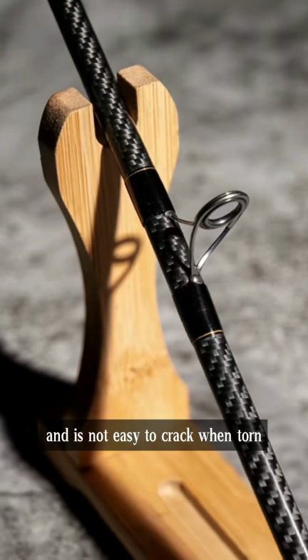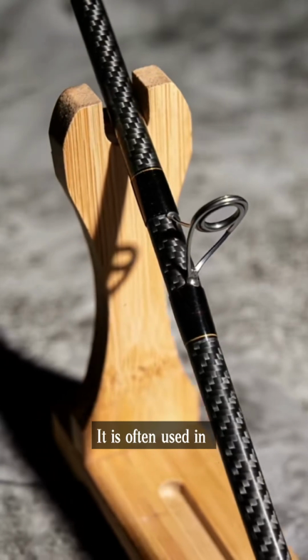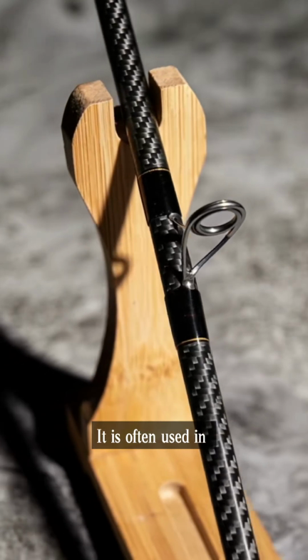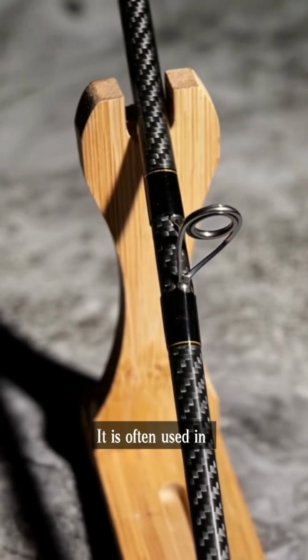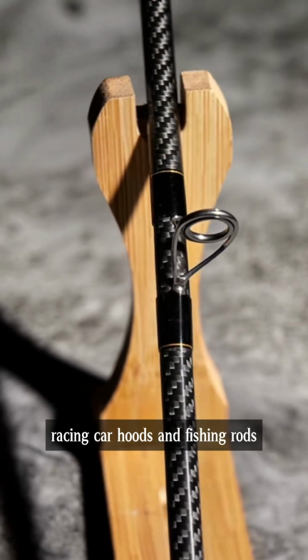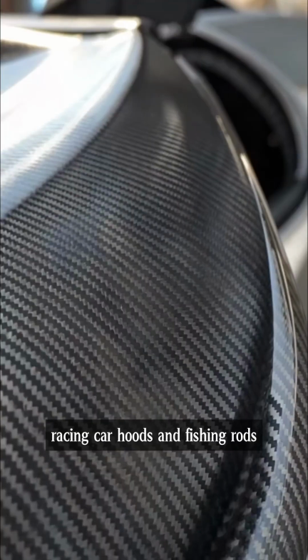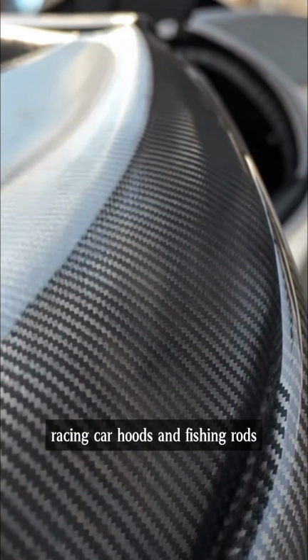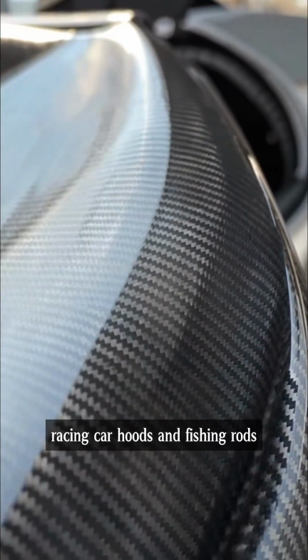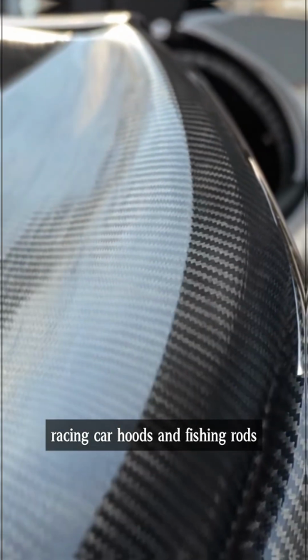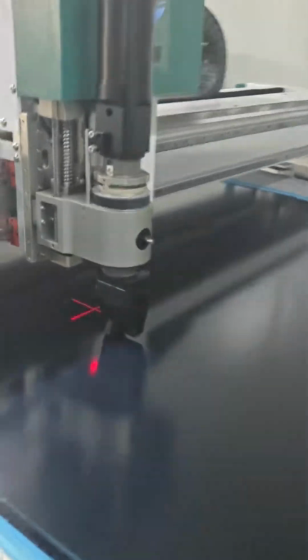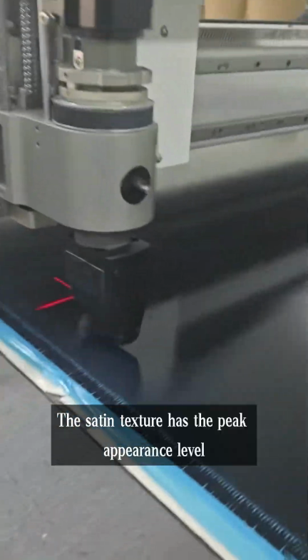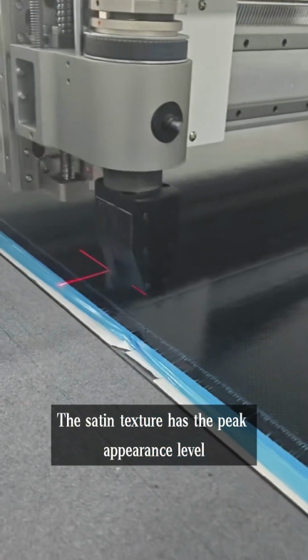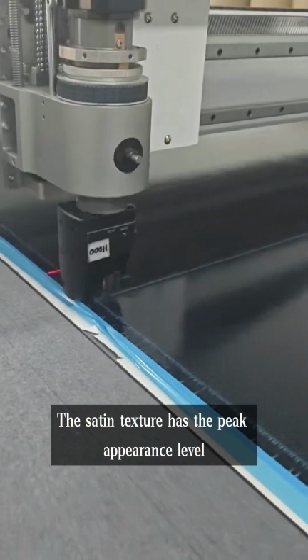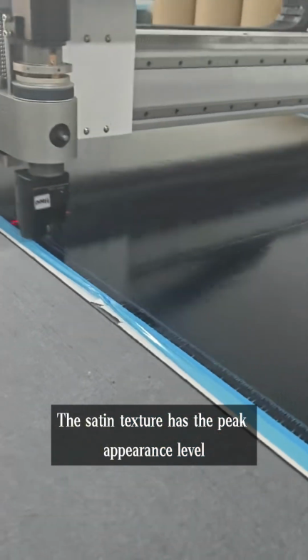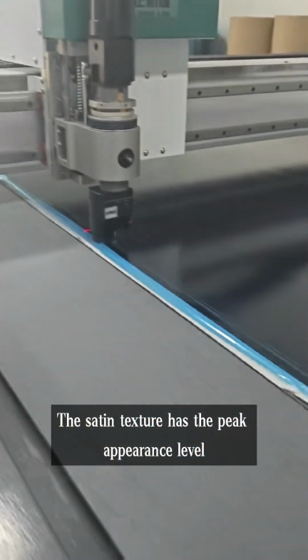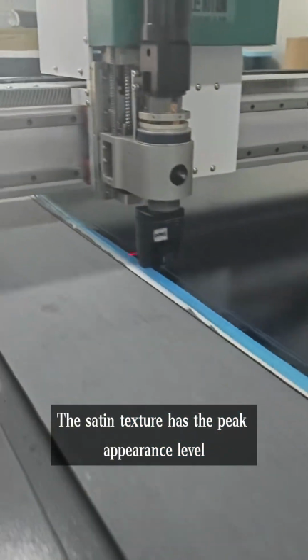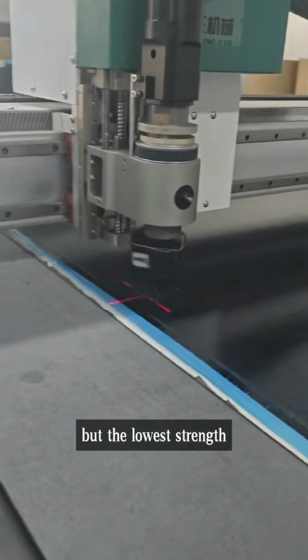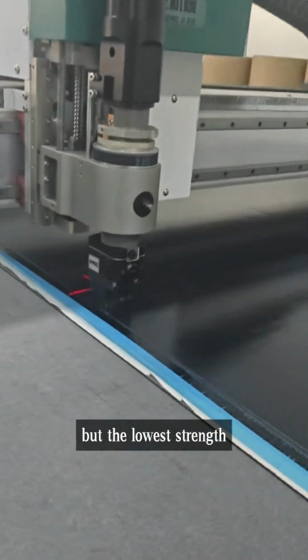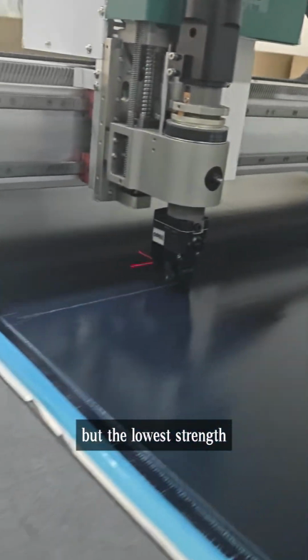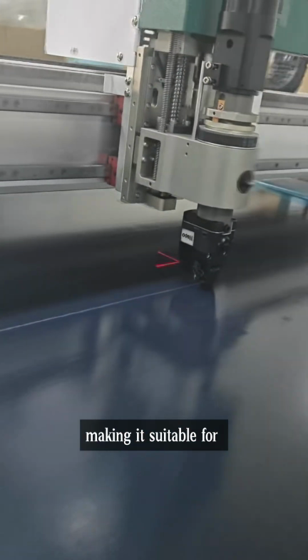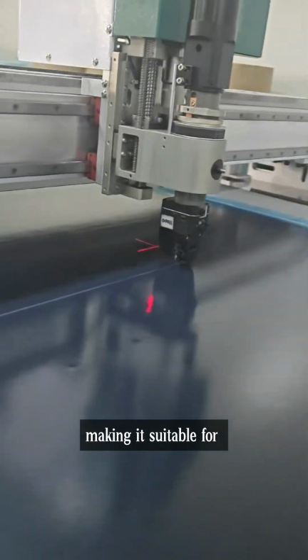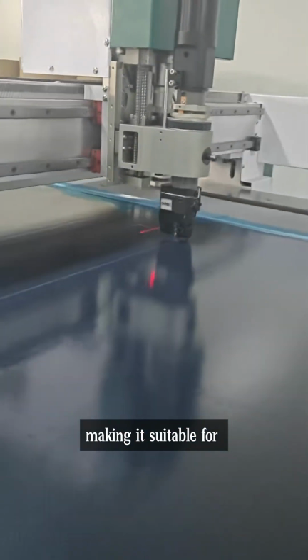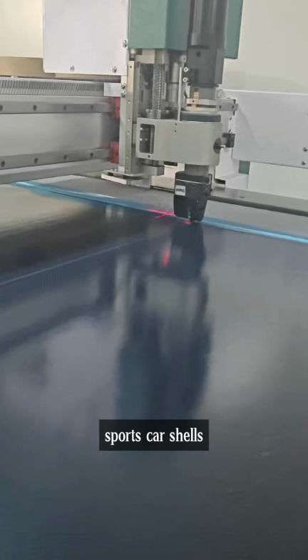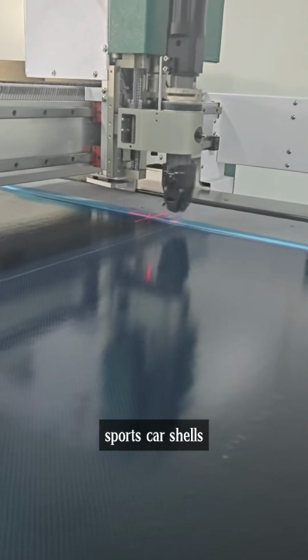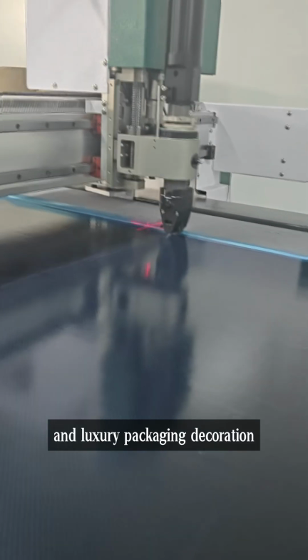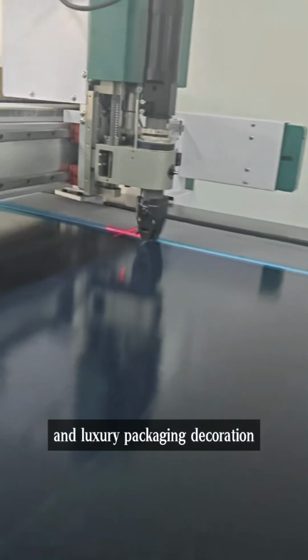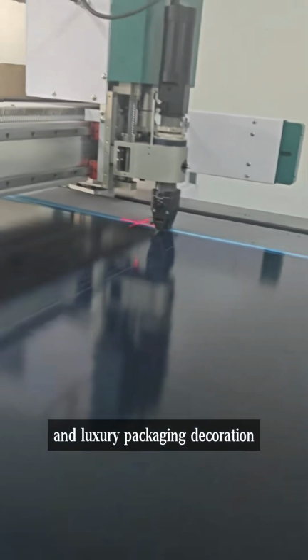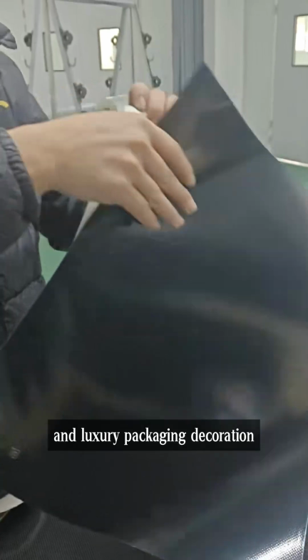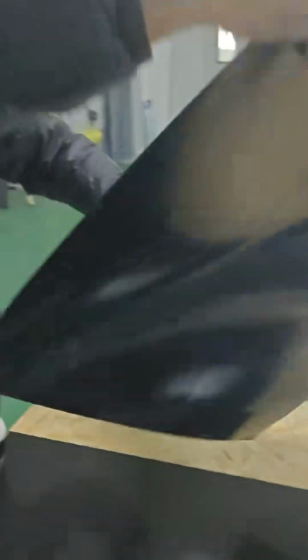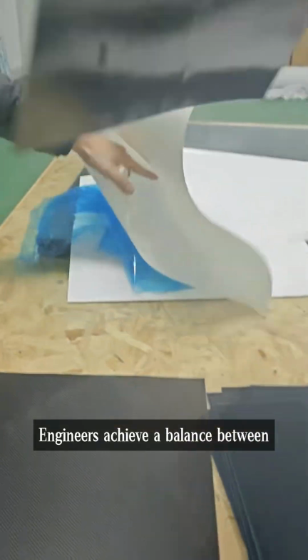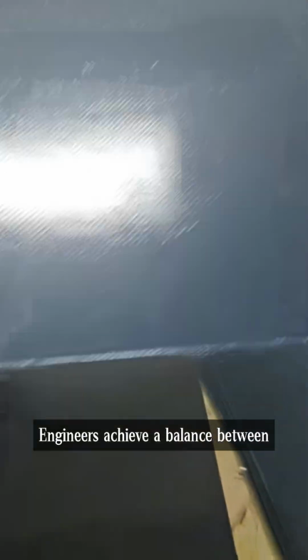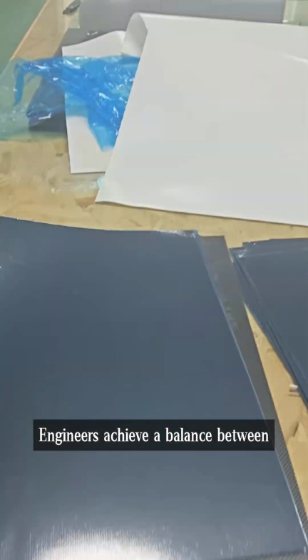Twill has good flexibility and is not easy to crack when torn — it is often used in racing car hoods and fishing rods. Satin weave has the peak appearance level but the lowest strength, making it suitable for sports car shells and luxury packaging decoration.